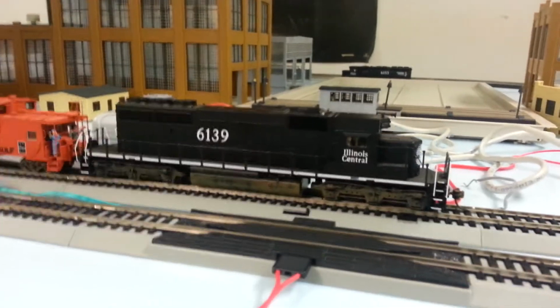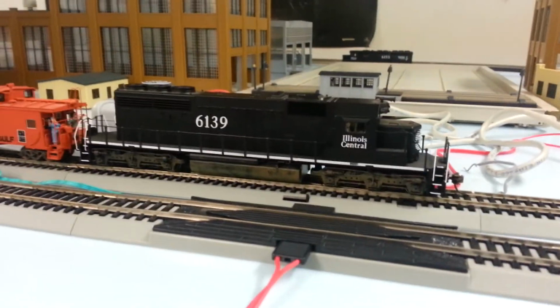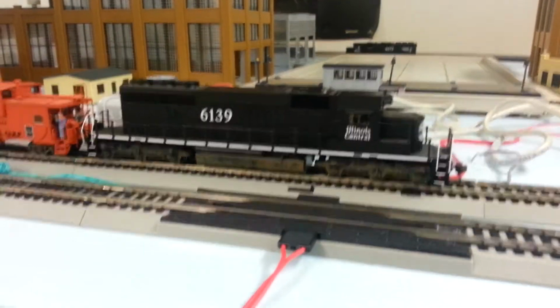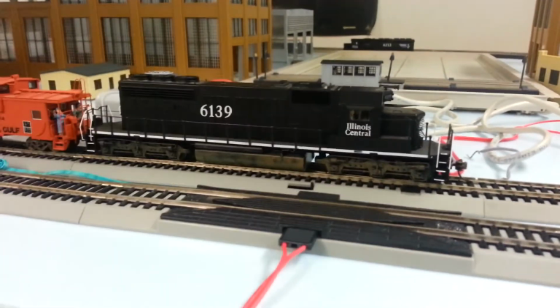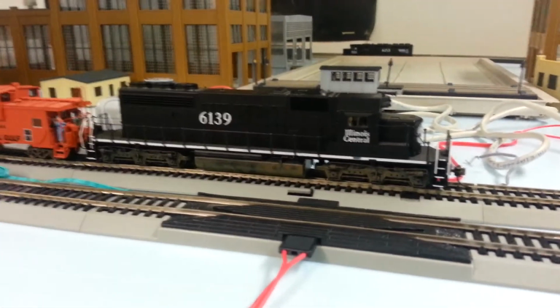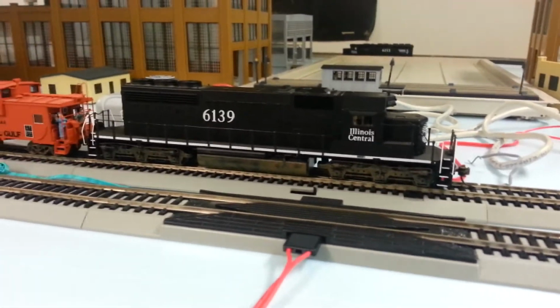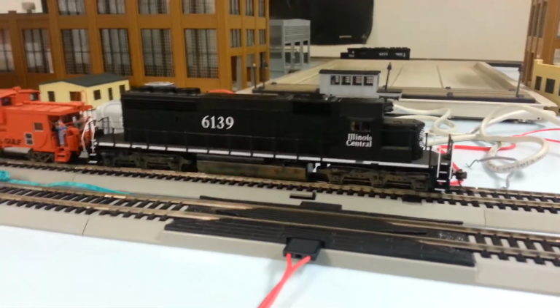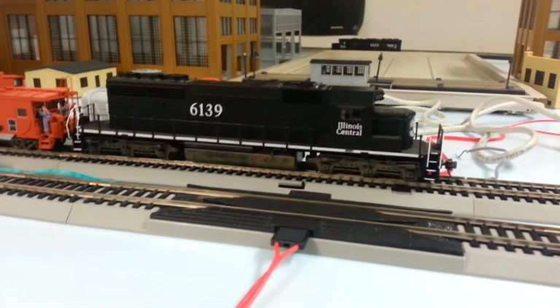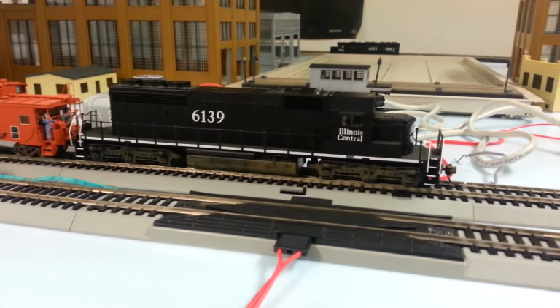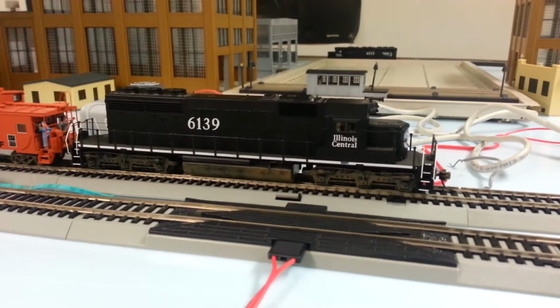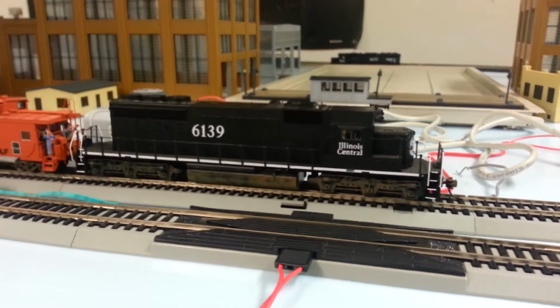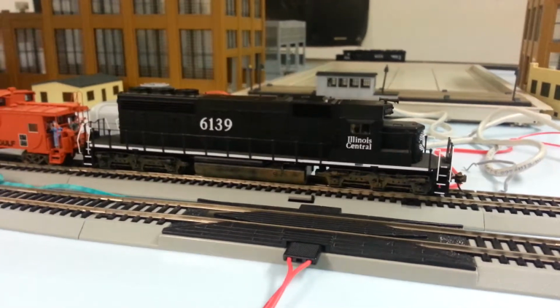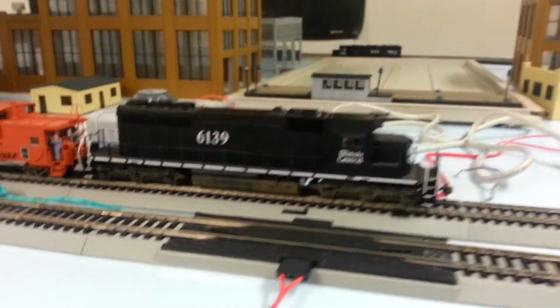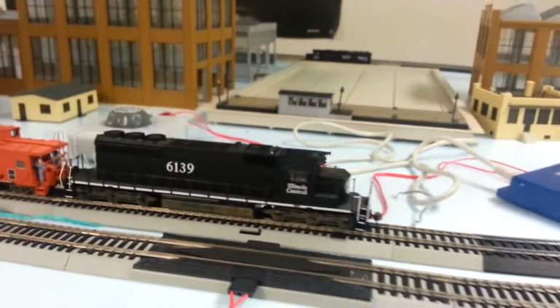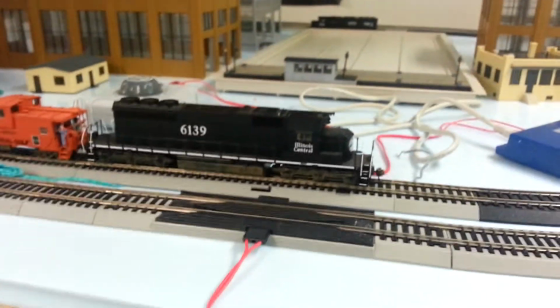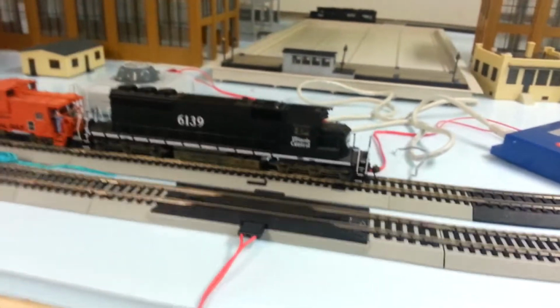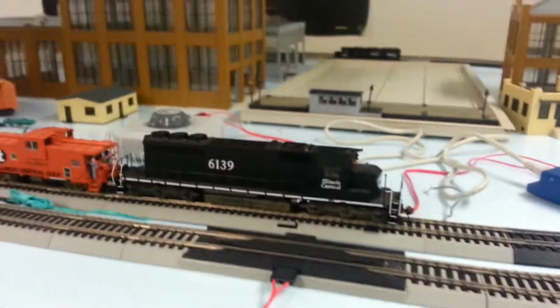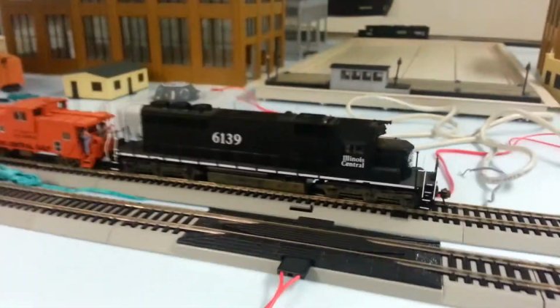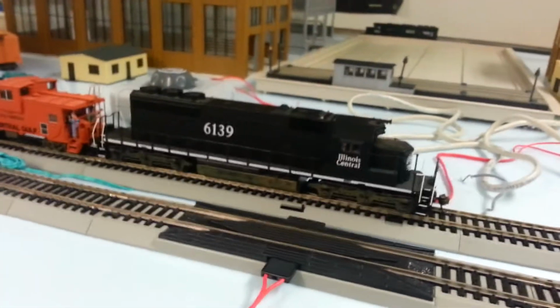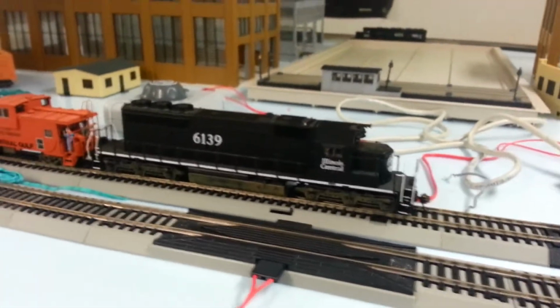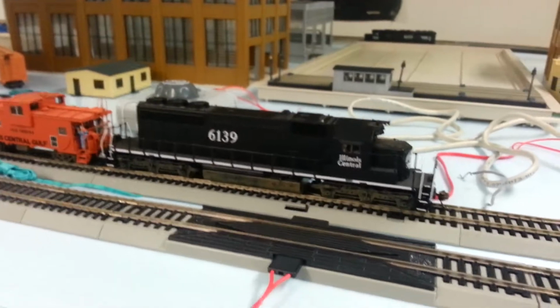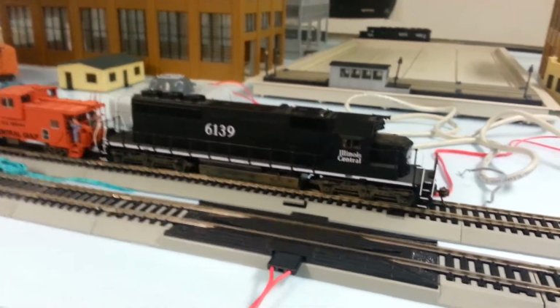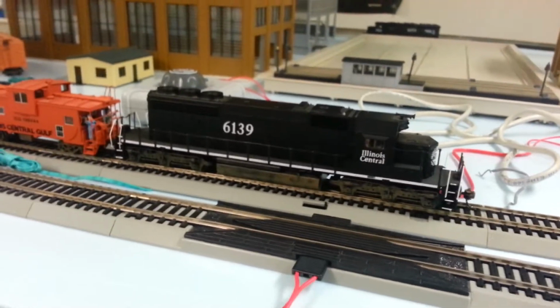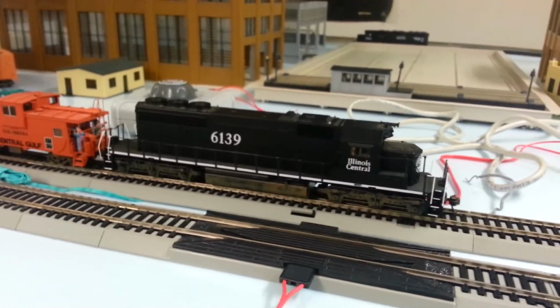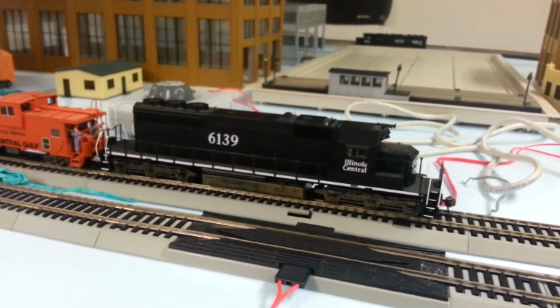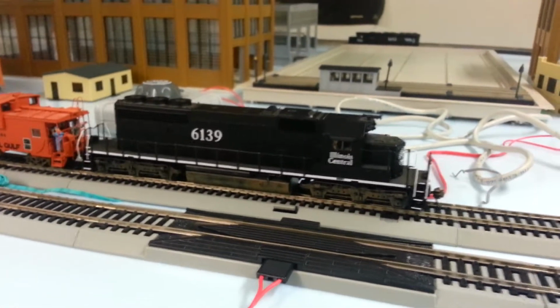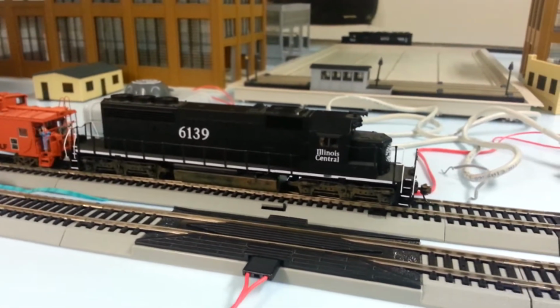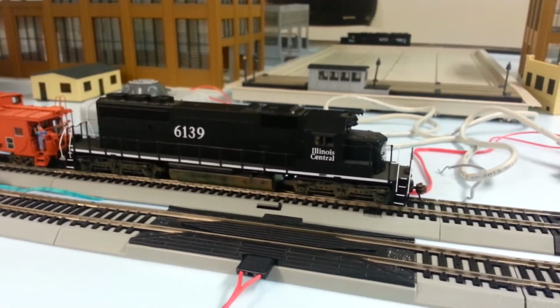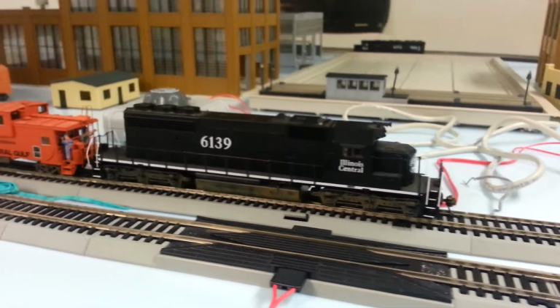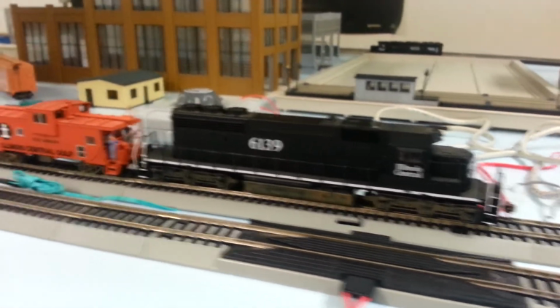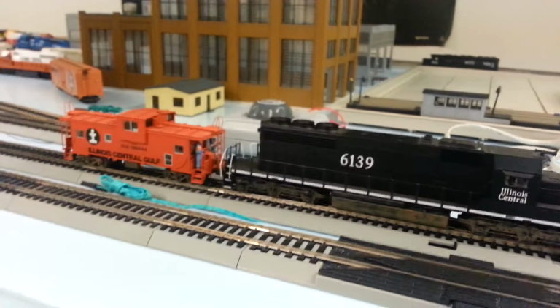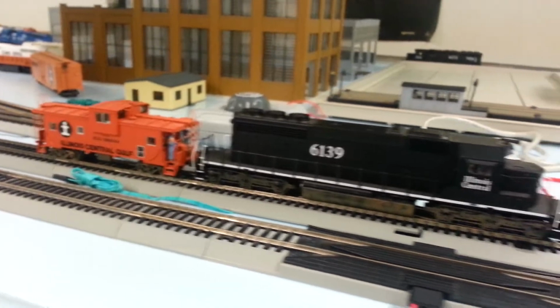When I got this in, it was already programmed to a two-digit address, and I had to figure out a shortcut because I'm still using the Digitrax Commander to get it to work. But another good friend of mine, Jerry, showed me the trick and we got it working.